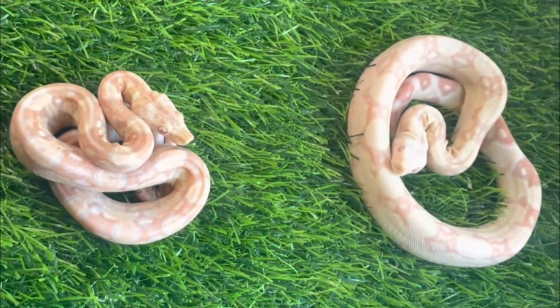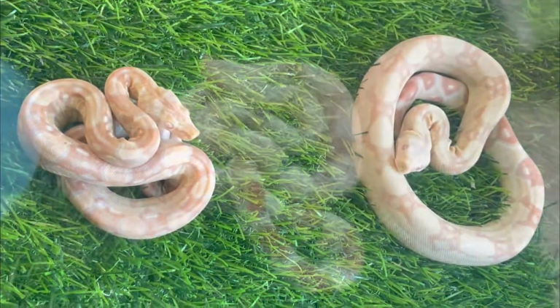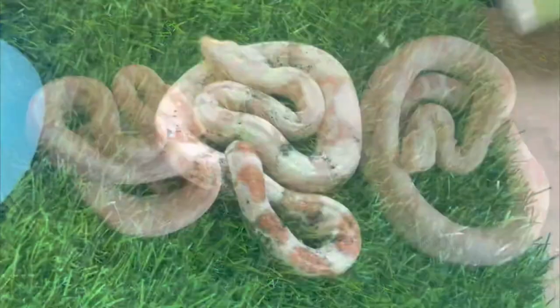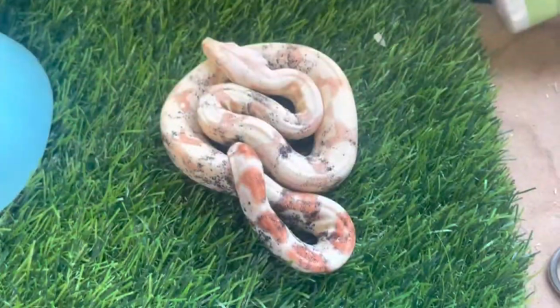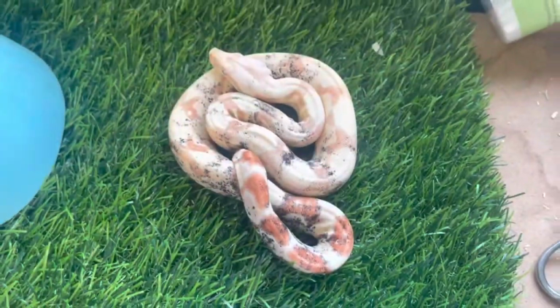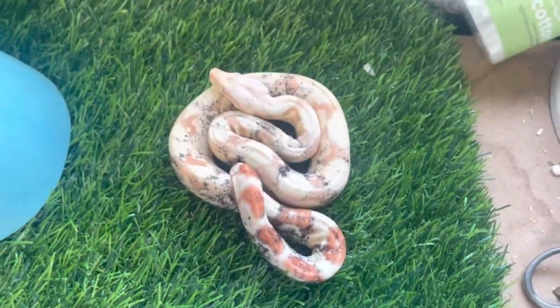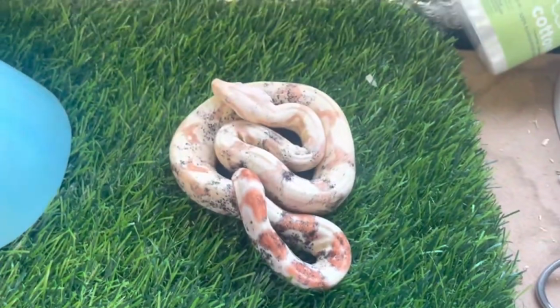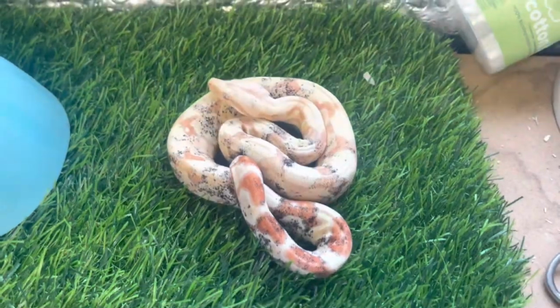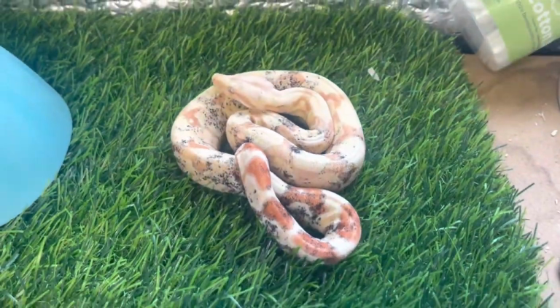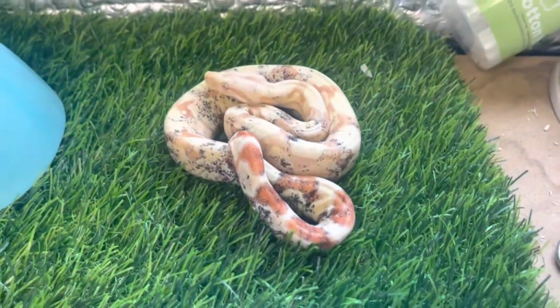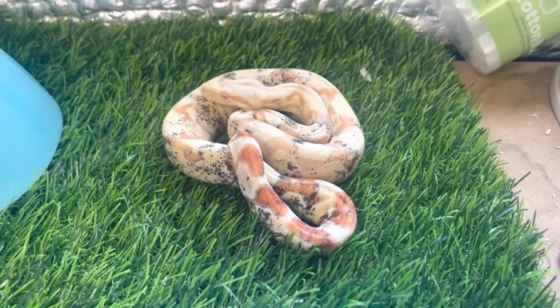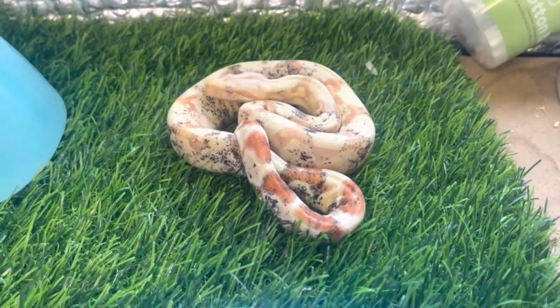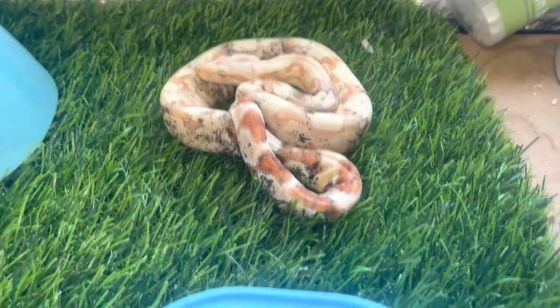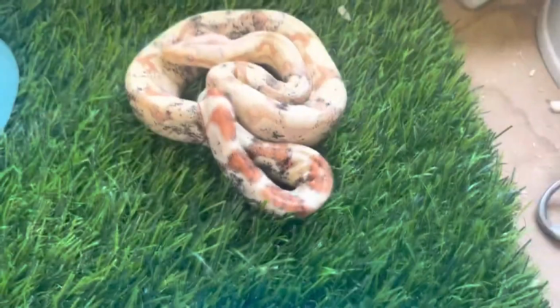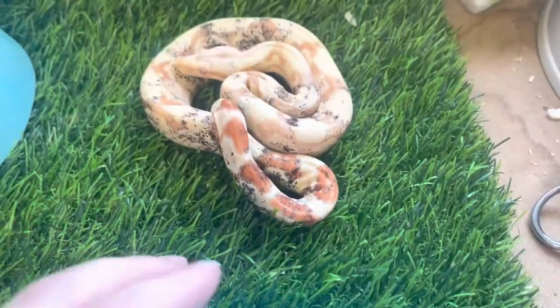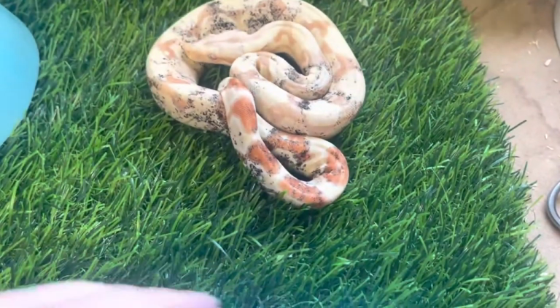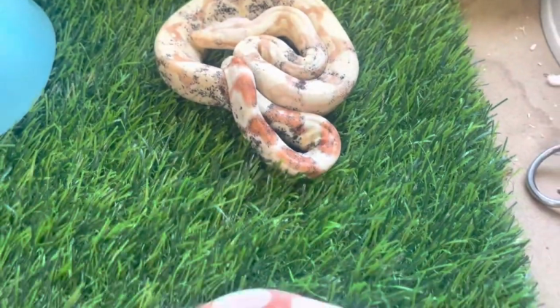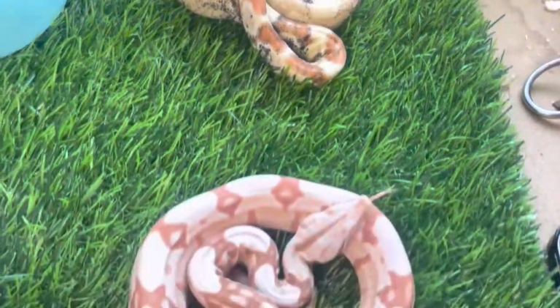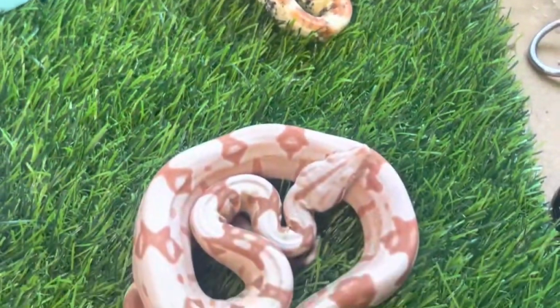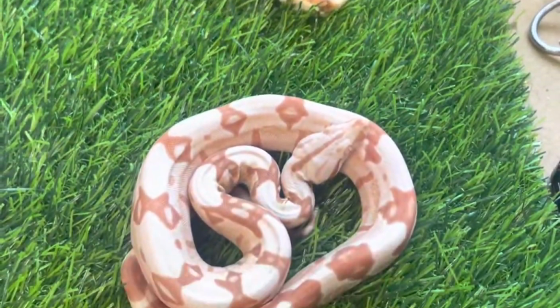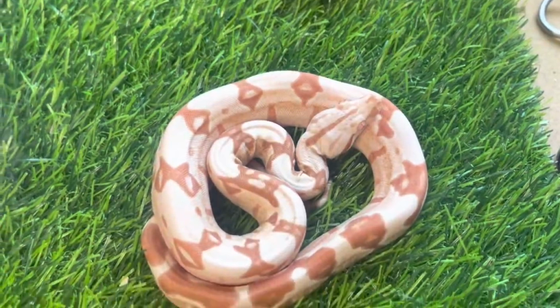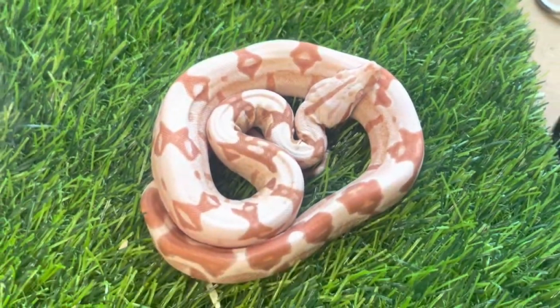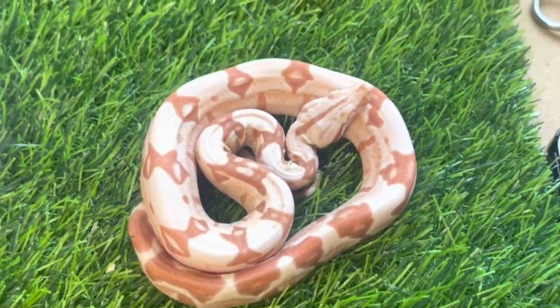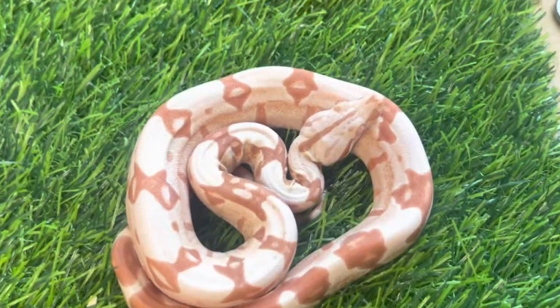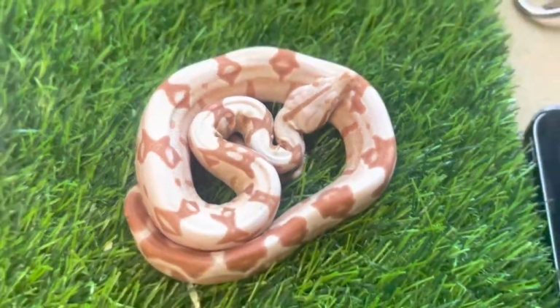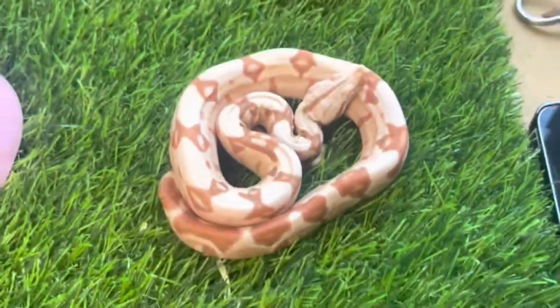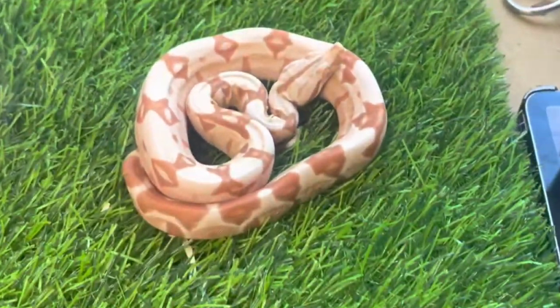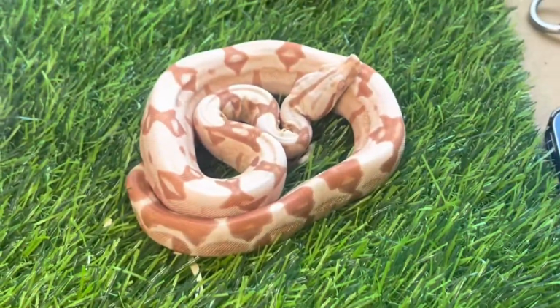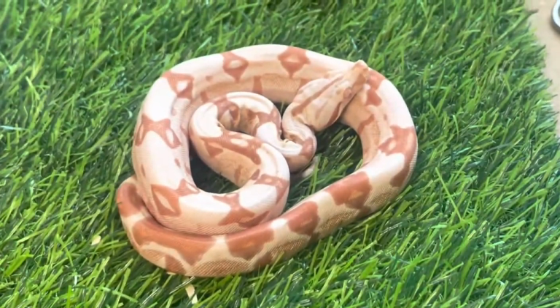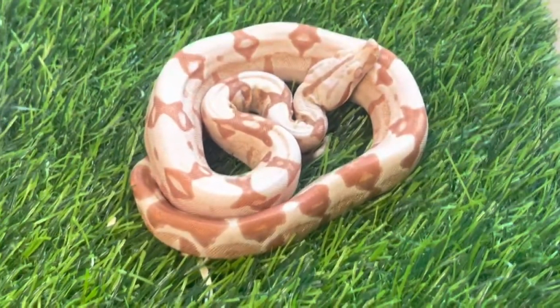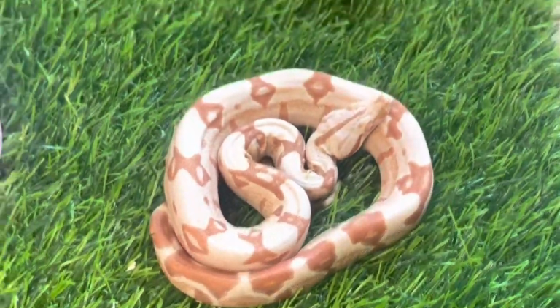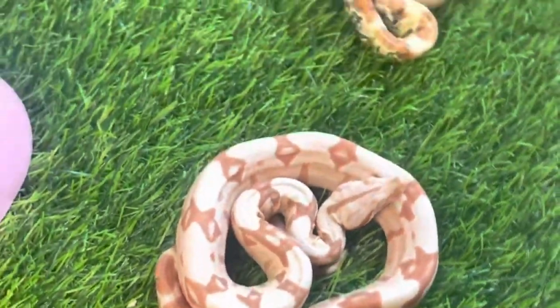Now we have the sunglow, which is a paradox so he has black dots all over him, compared to the IMG sunglow which is a lot redder in colour and will get a lot brighter.